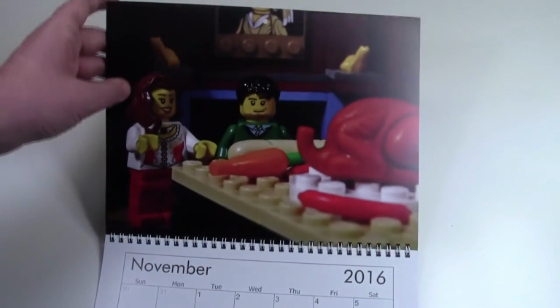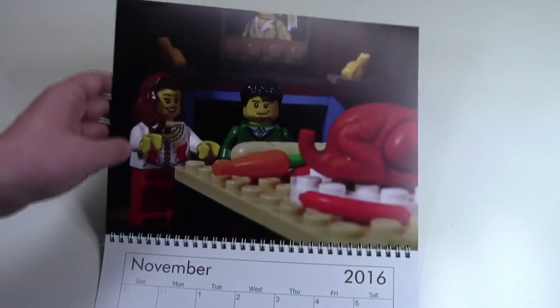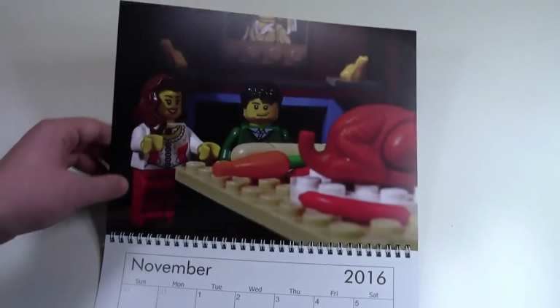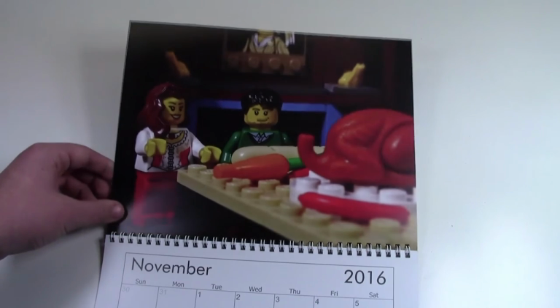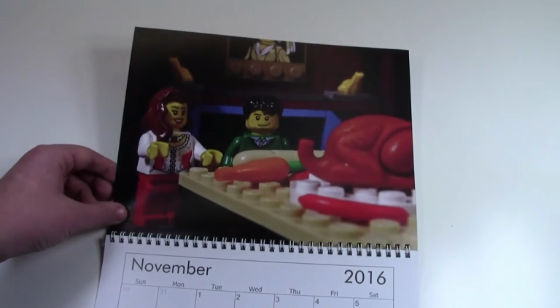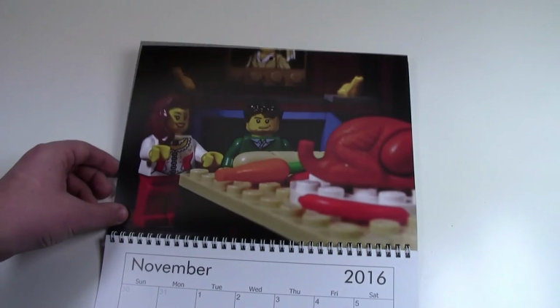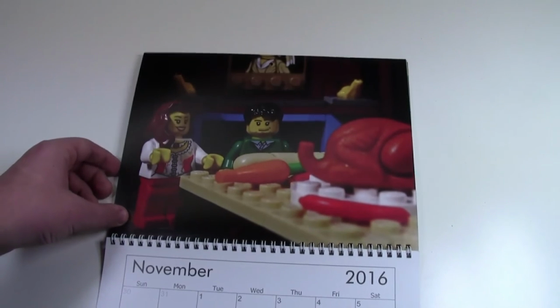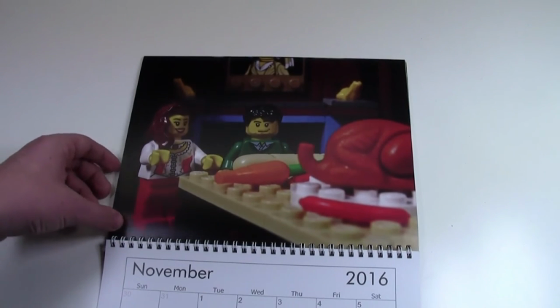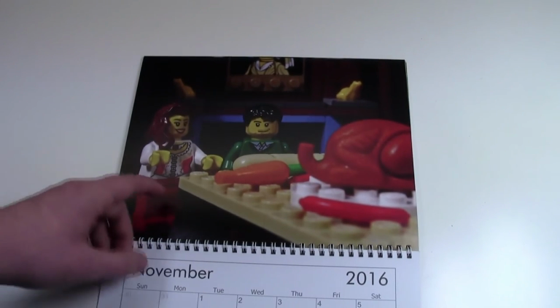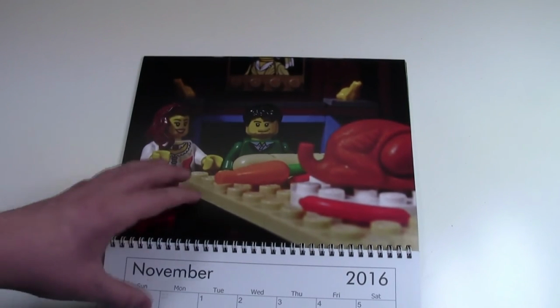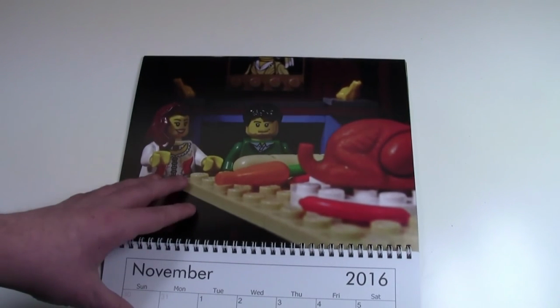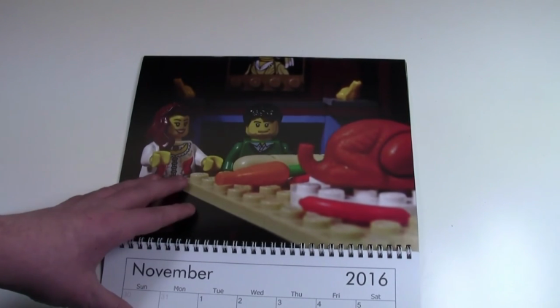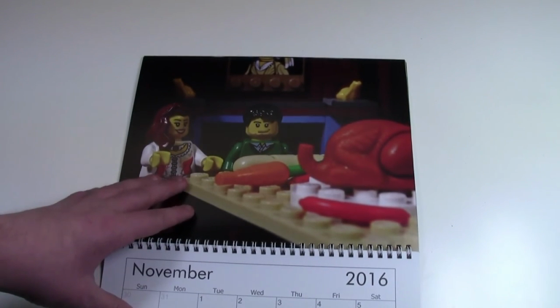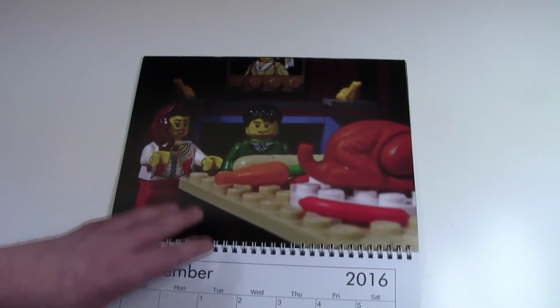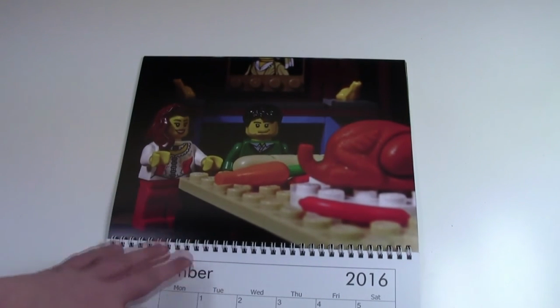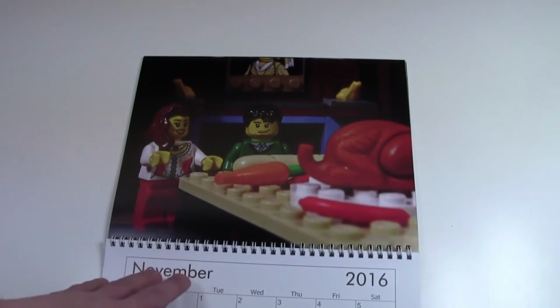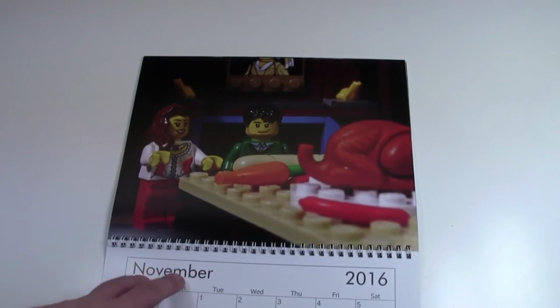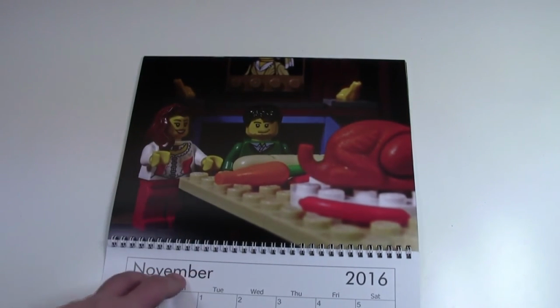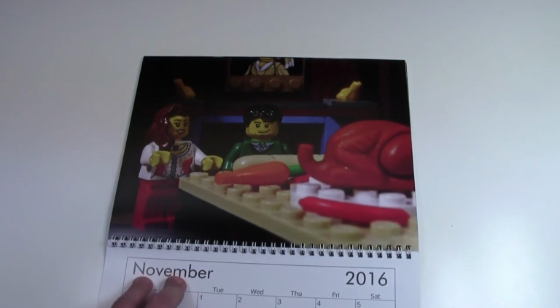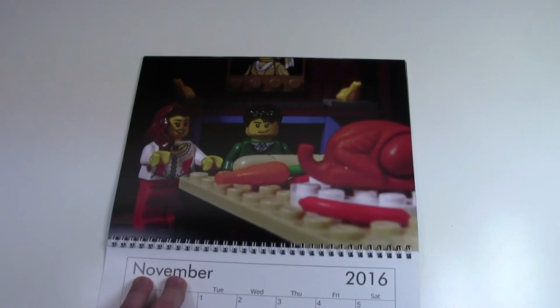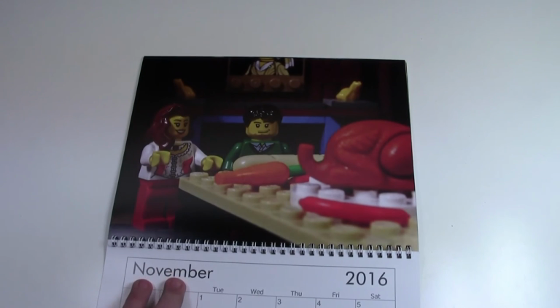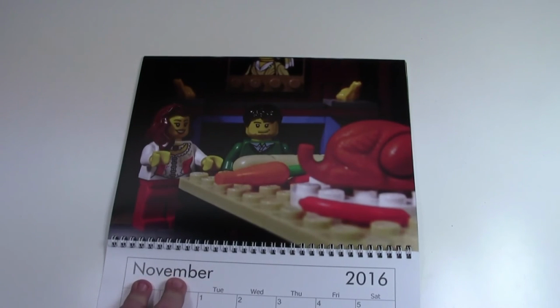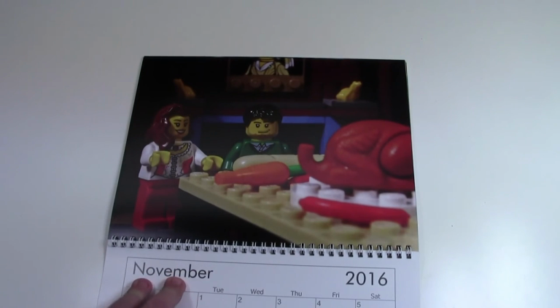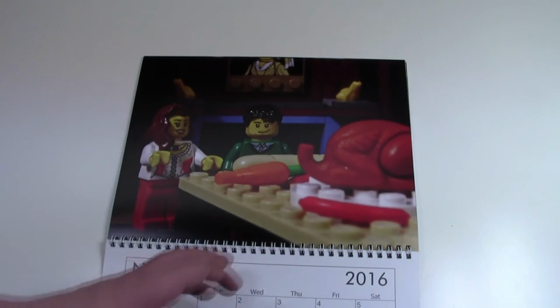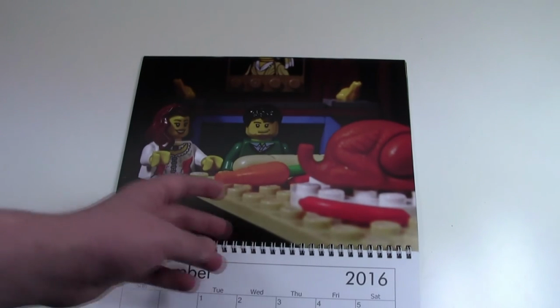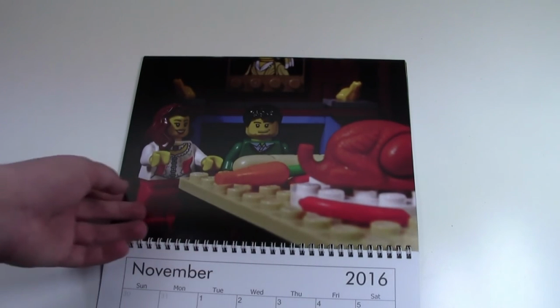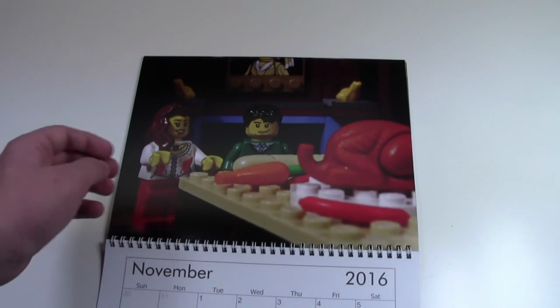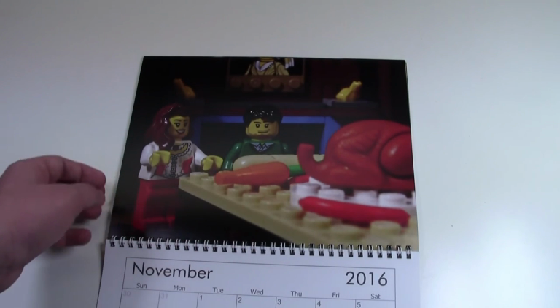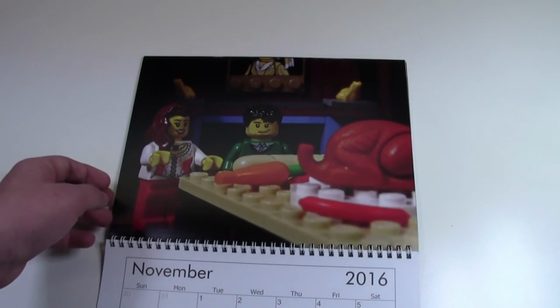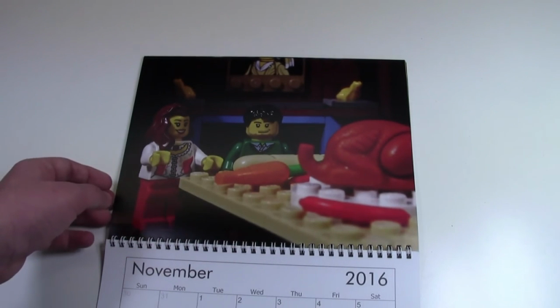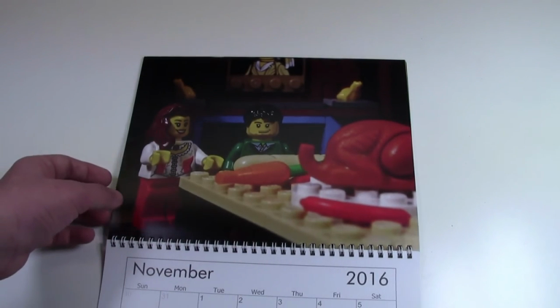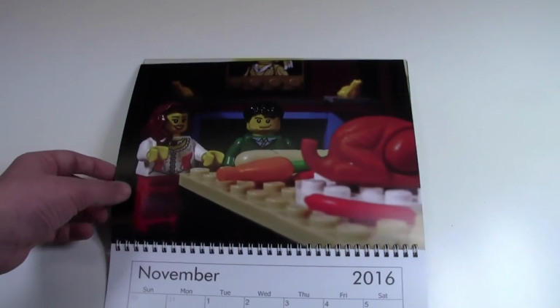Over here in November, it is Thanksgiving. Thanksgiving's not in November for me, but because I figured most of my customers were from the States, I made Thanksgiving here in November.